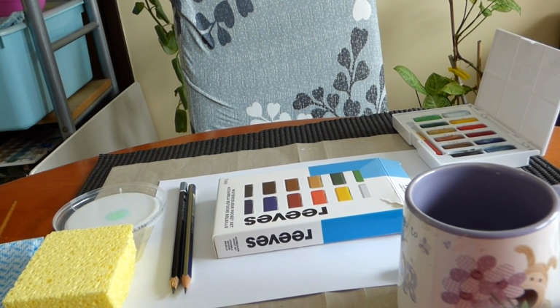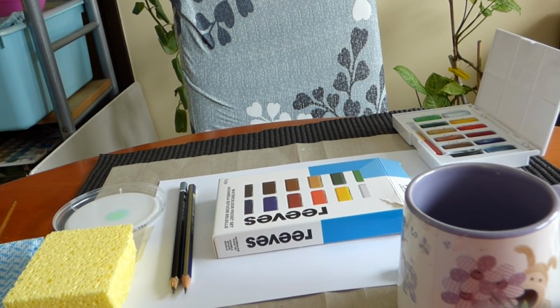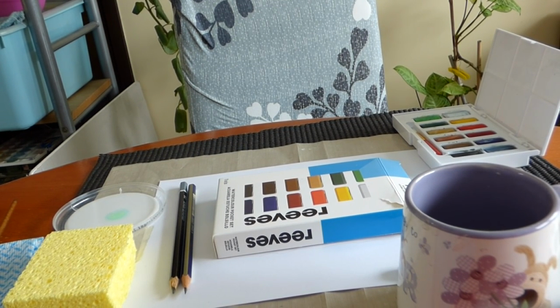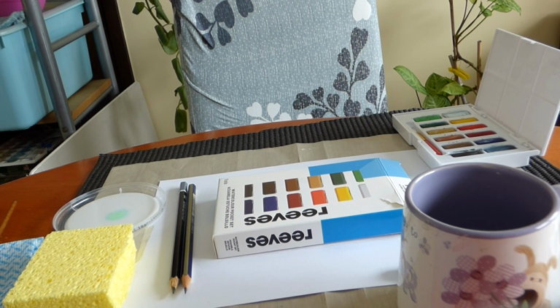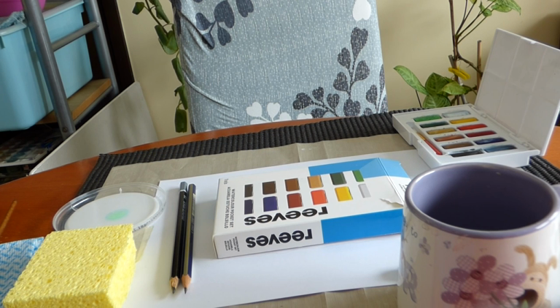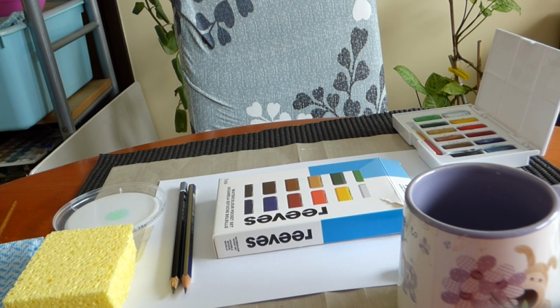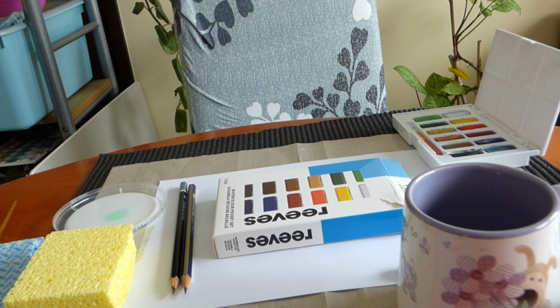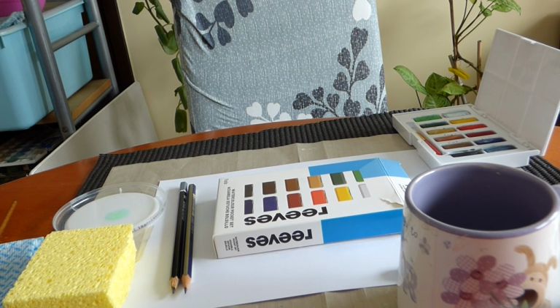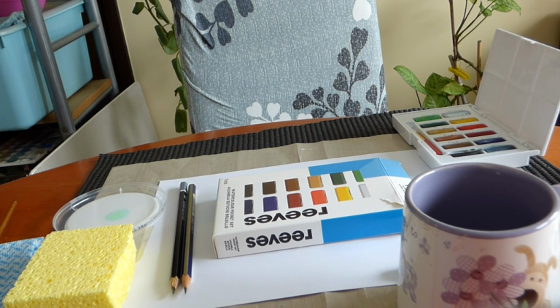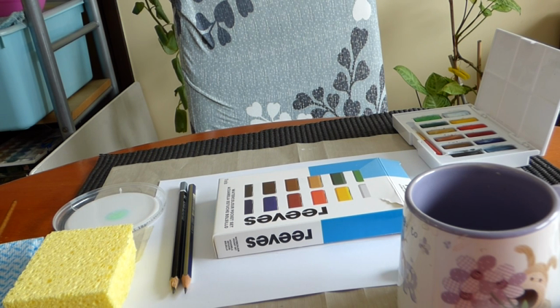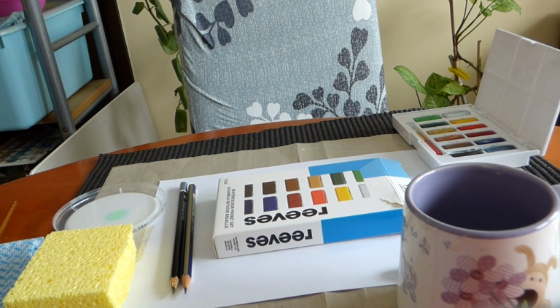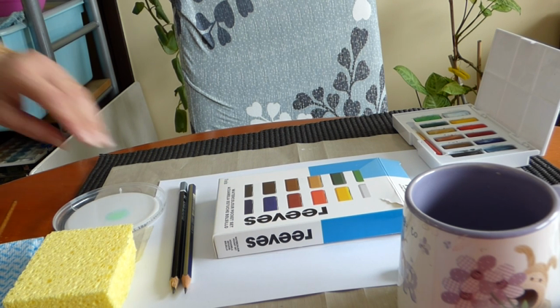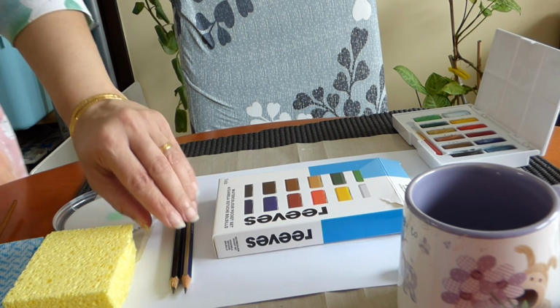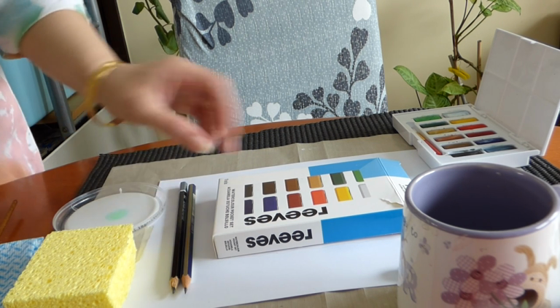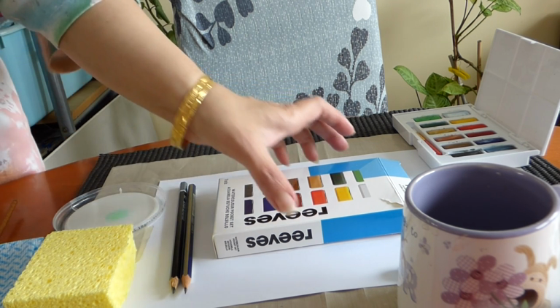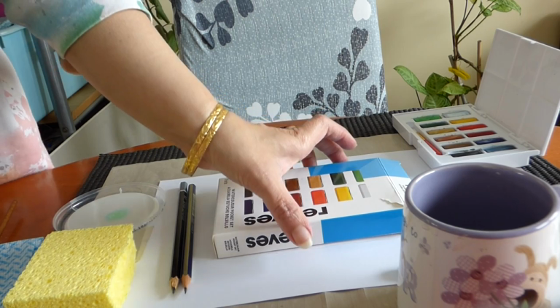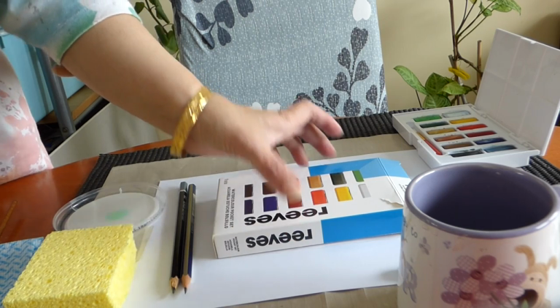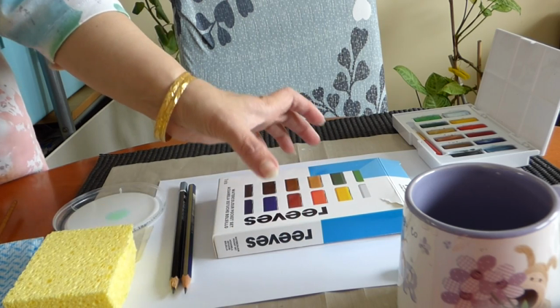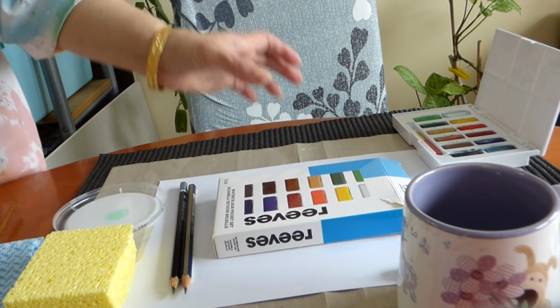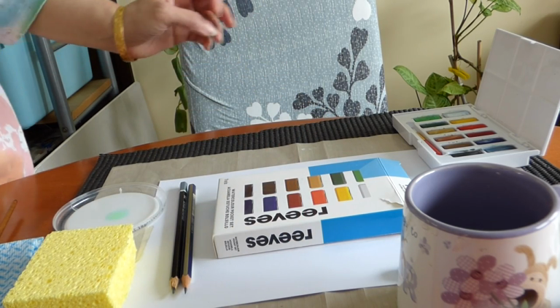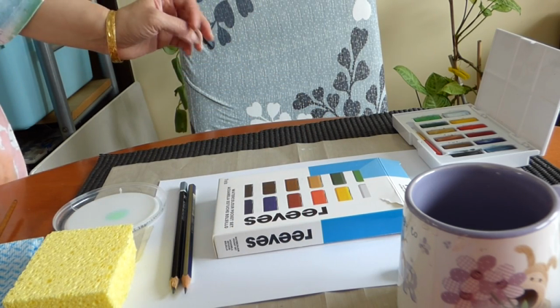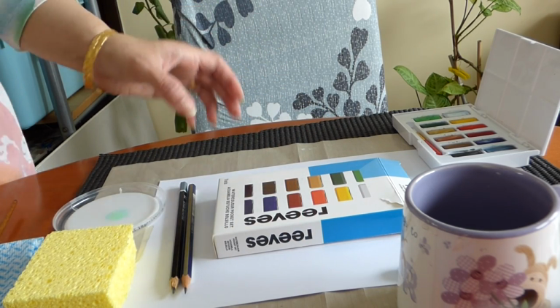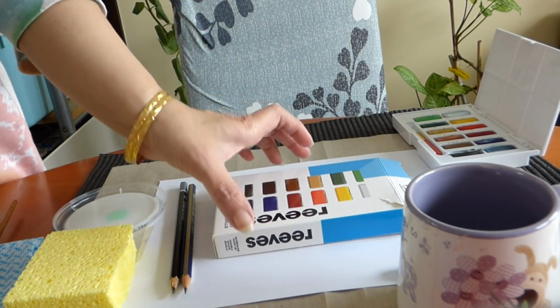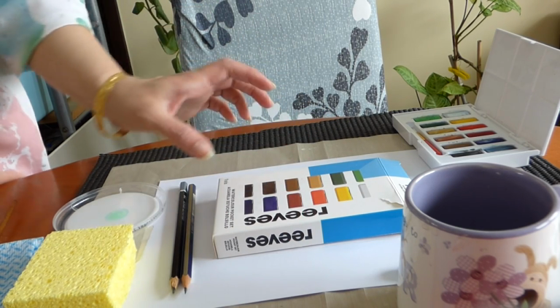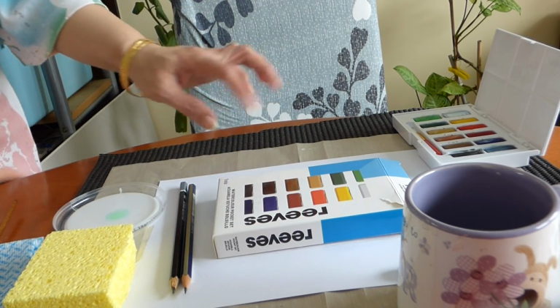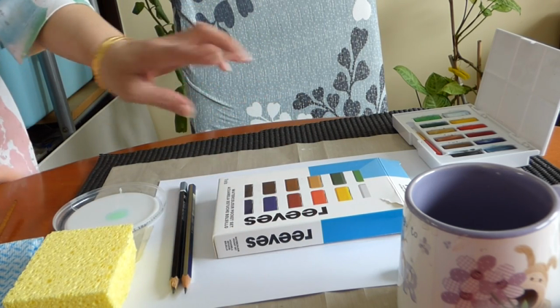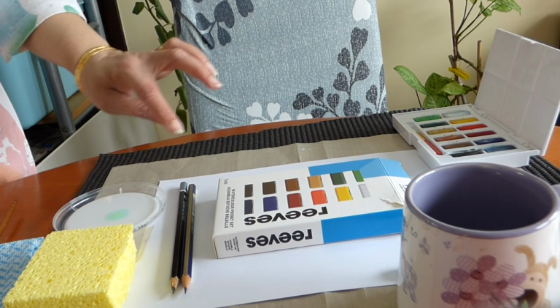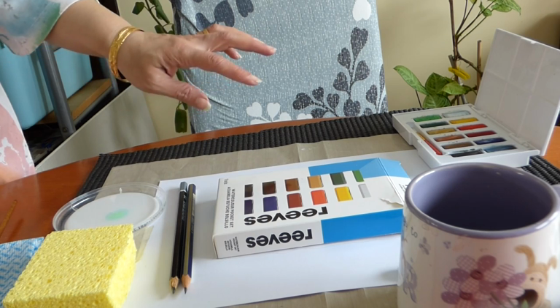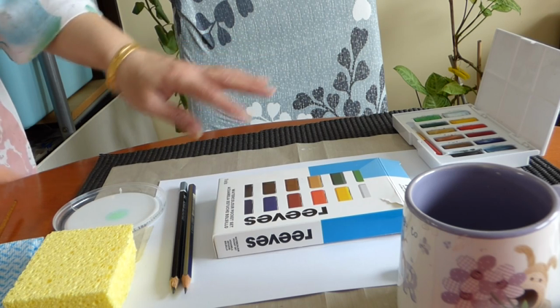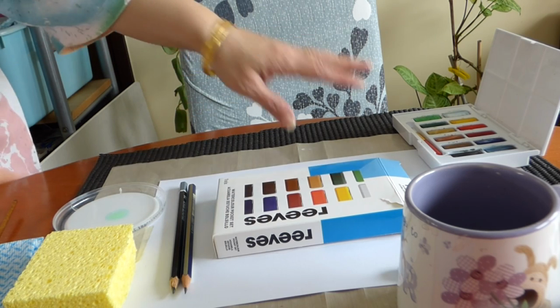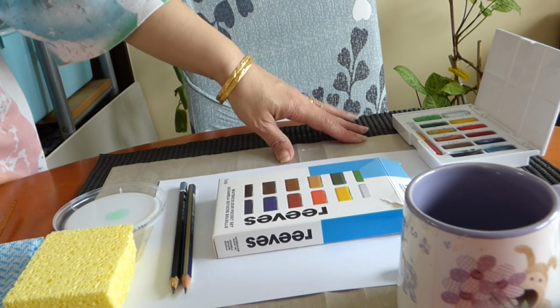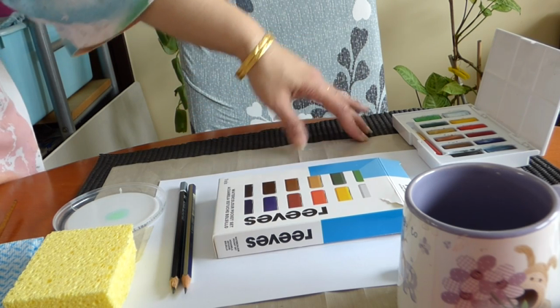Good morning Craftwise. Now we are going to create something new and that is by using the watercolors.